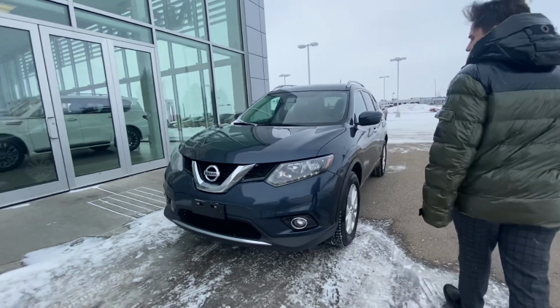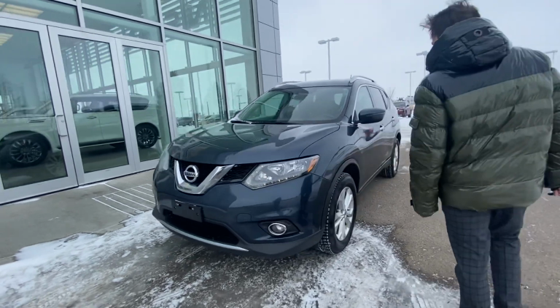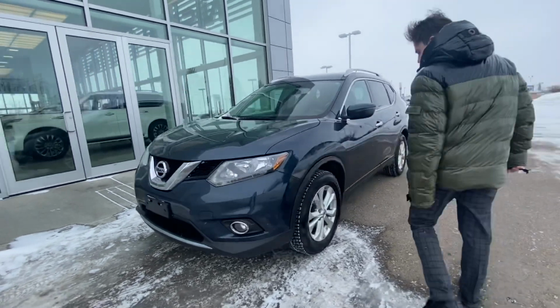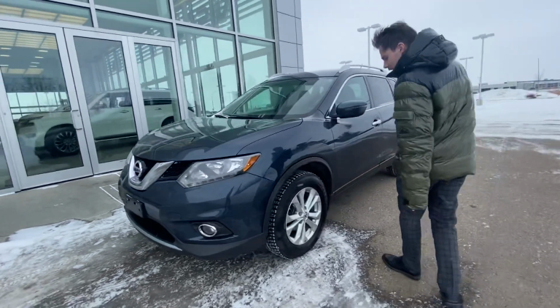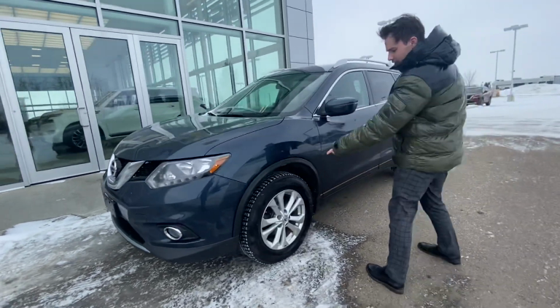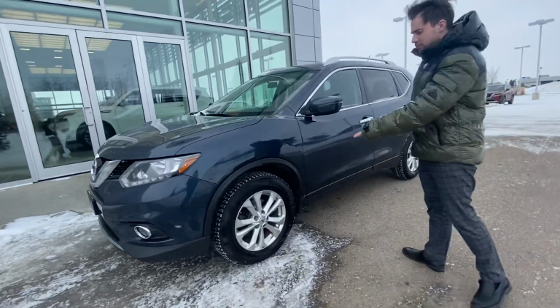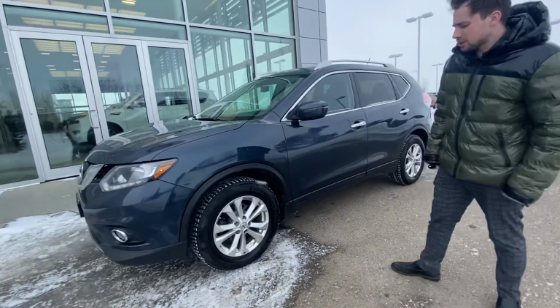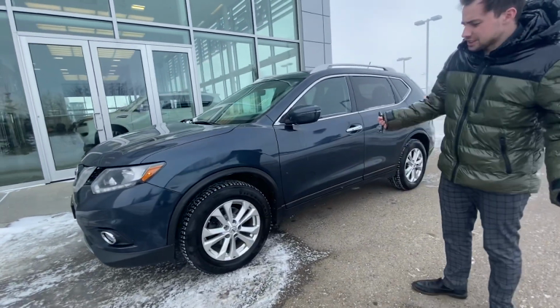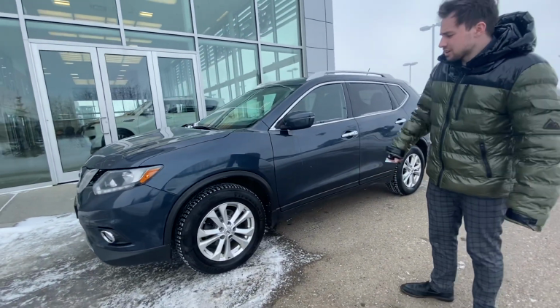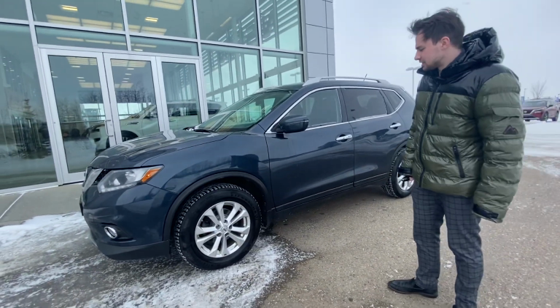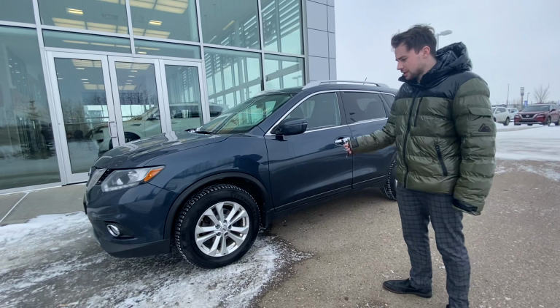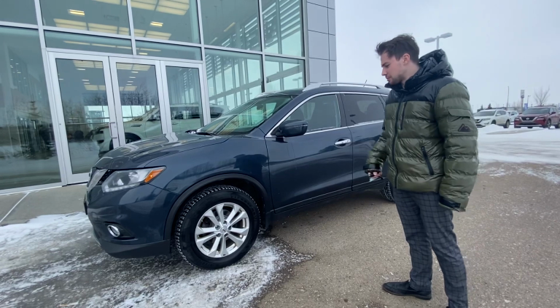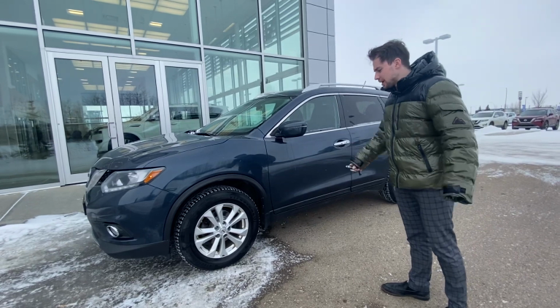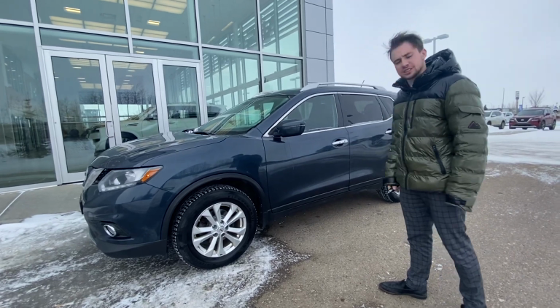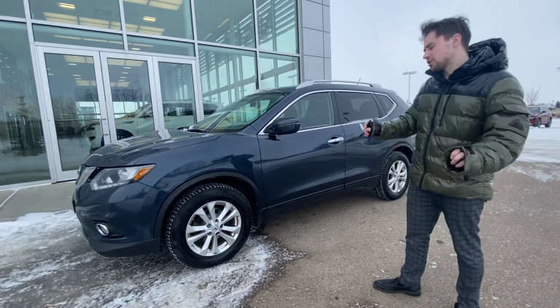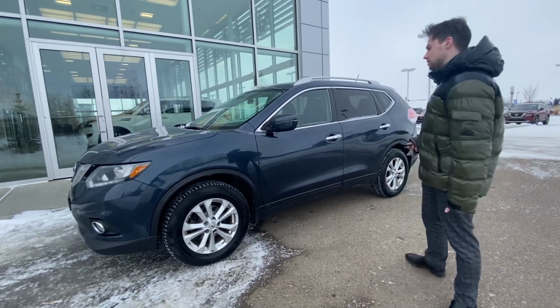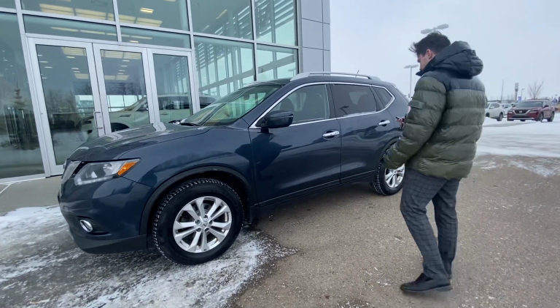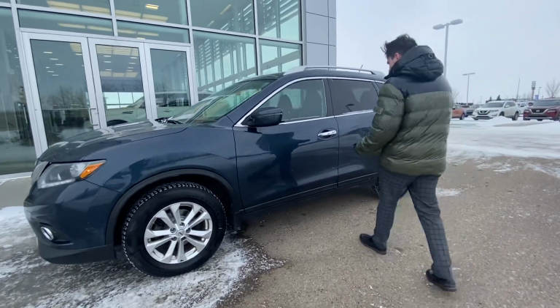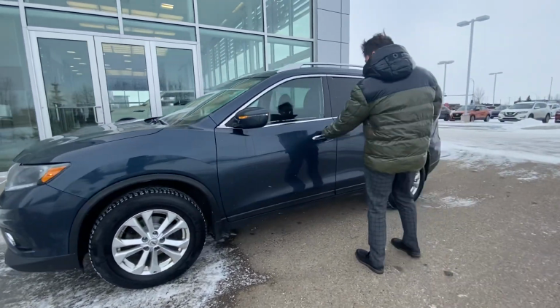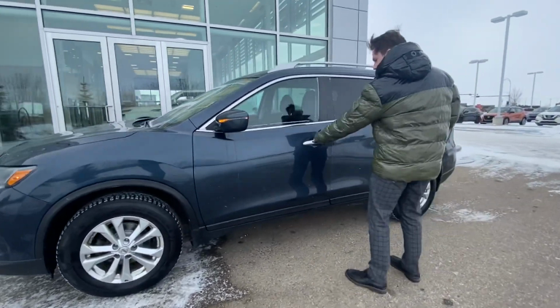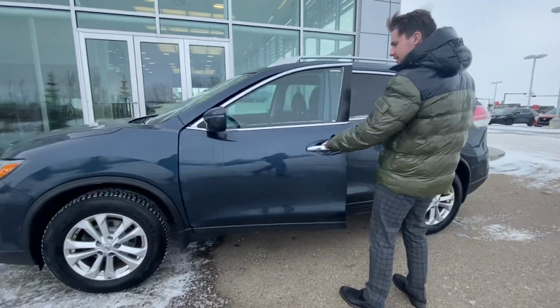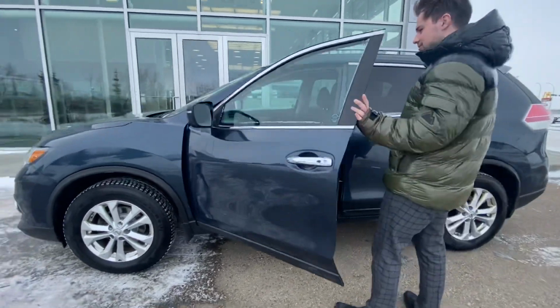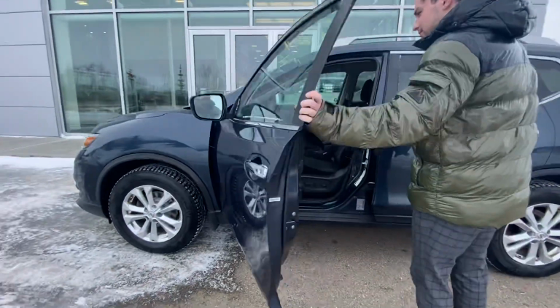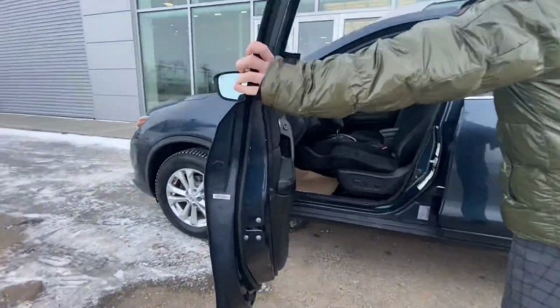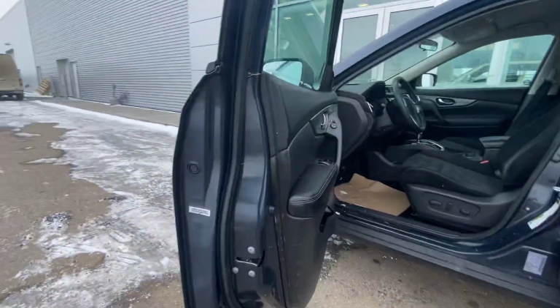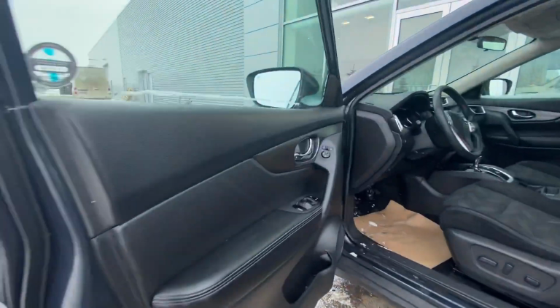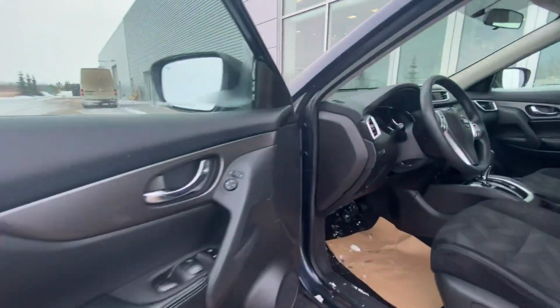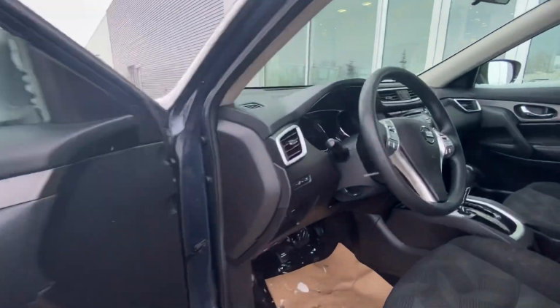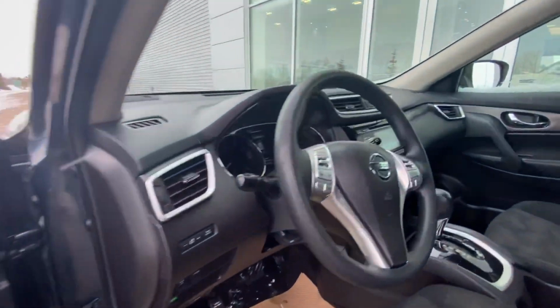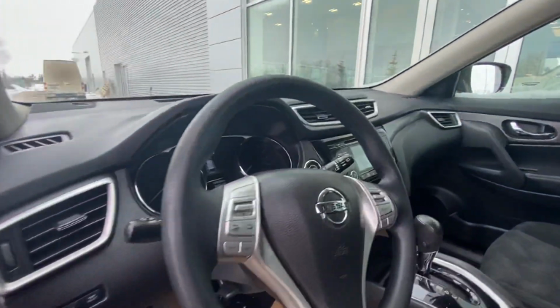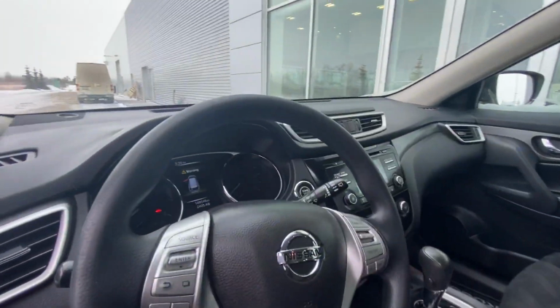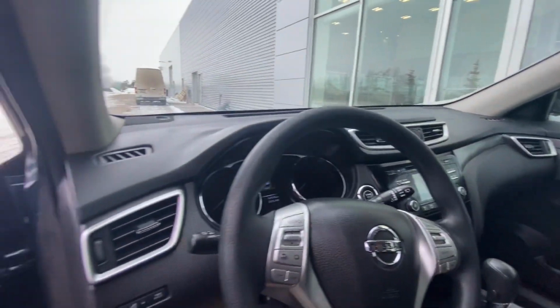Coming to the side, the rims are honestly in really good condition — not scratched up or beaten up. We also have keyless entry, and the side mirrors here are heated.